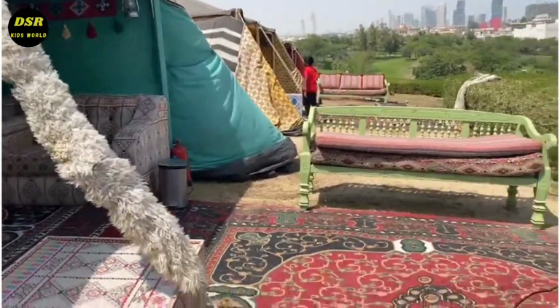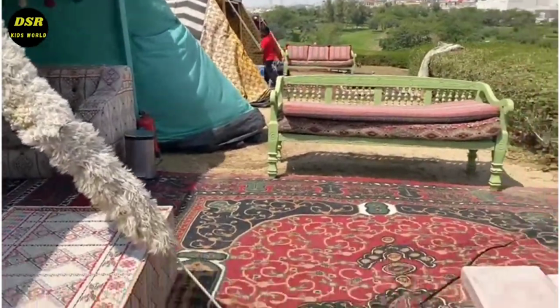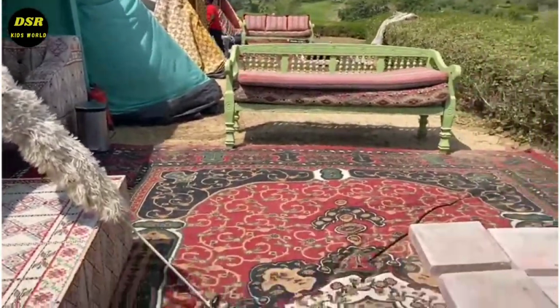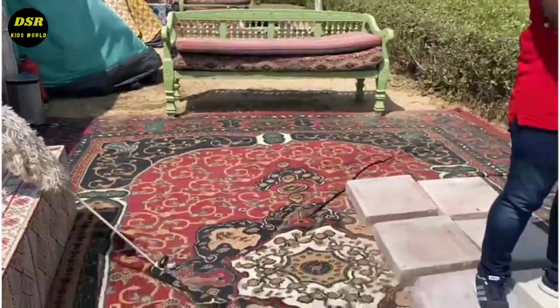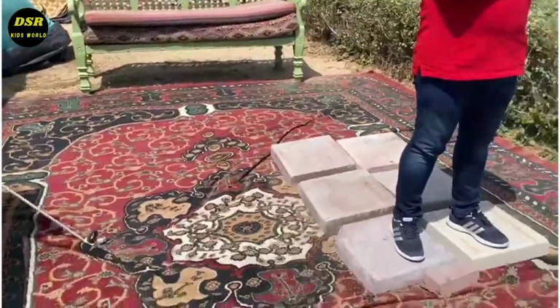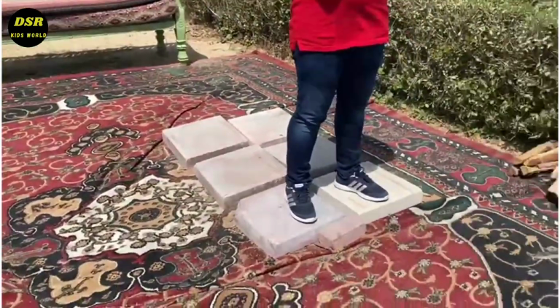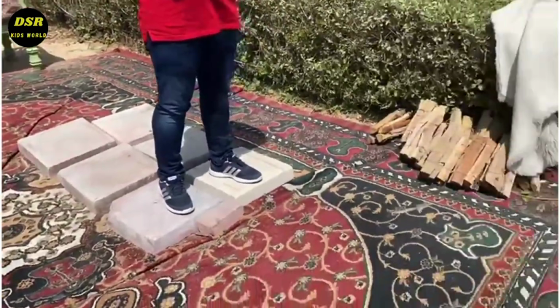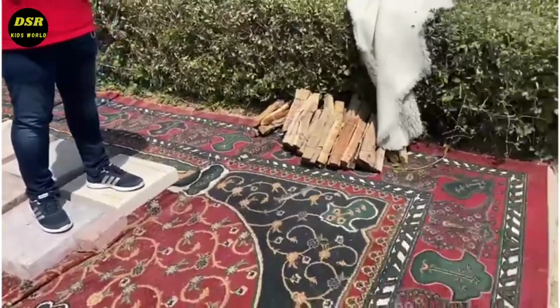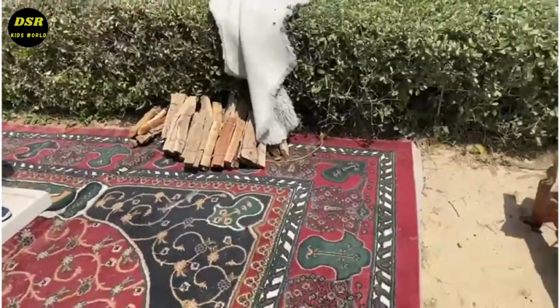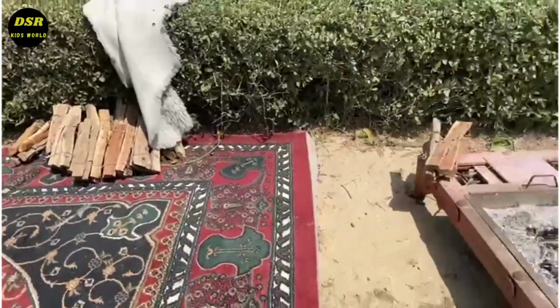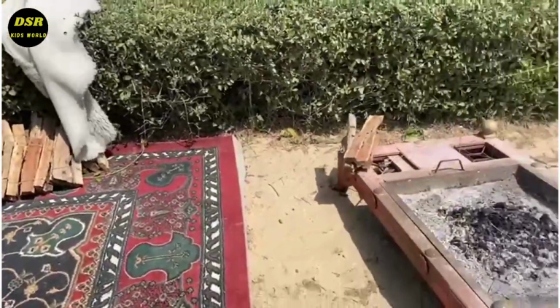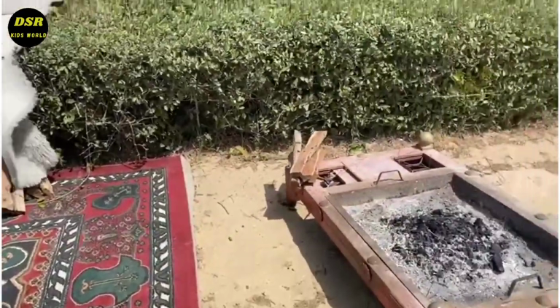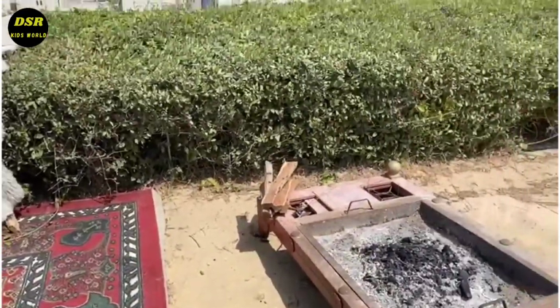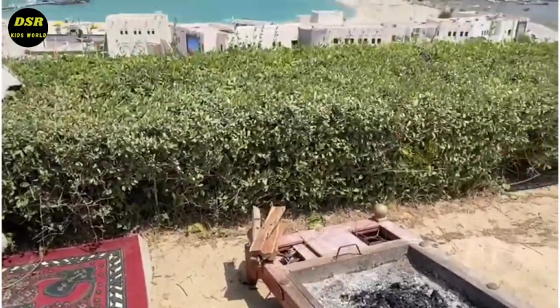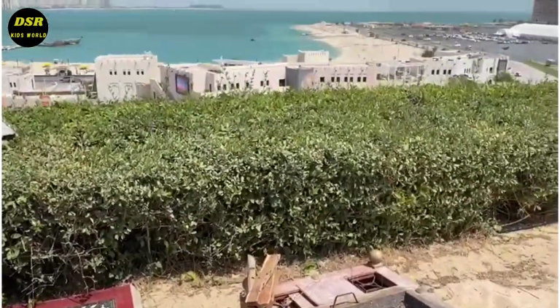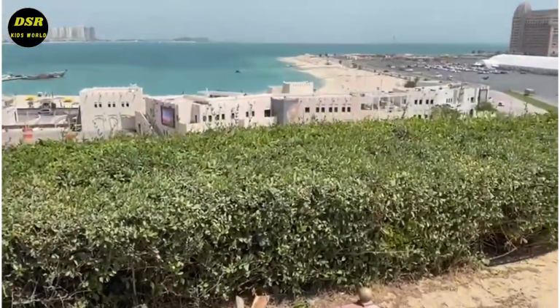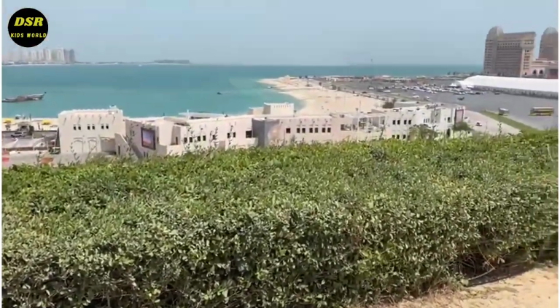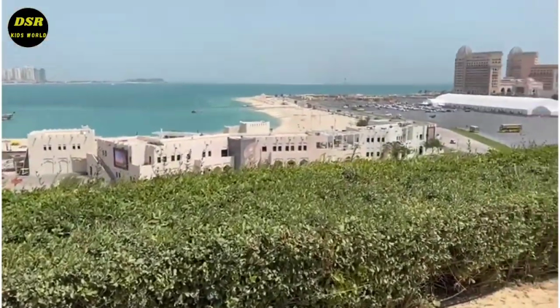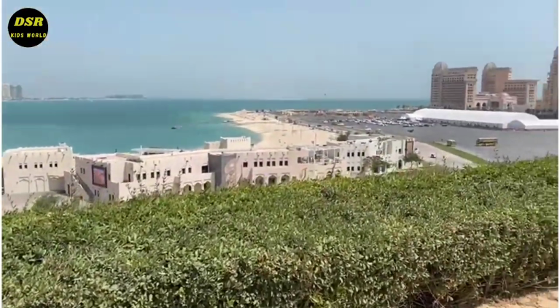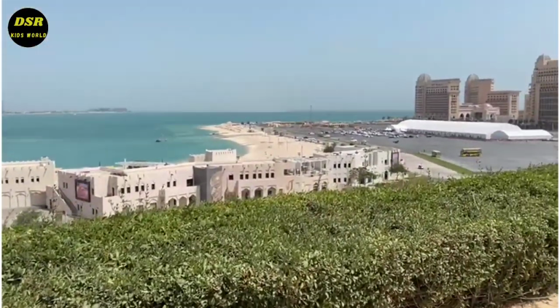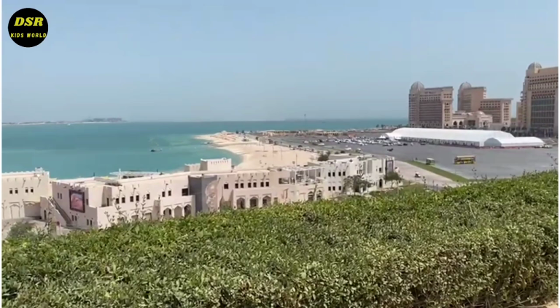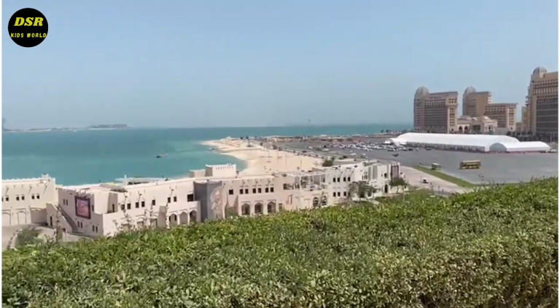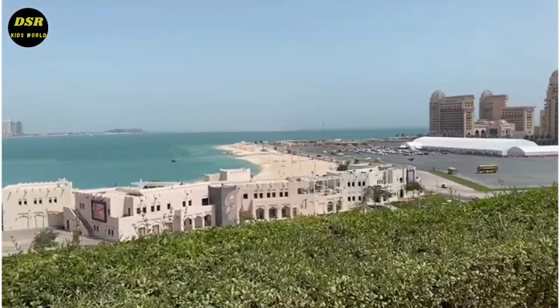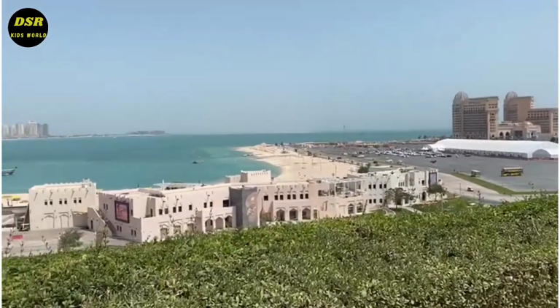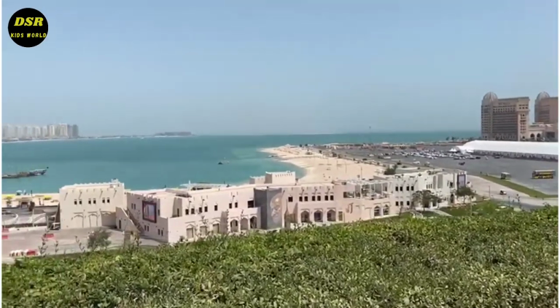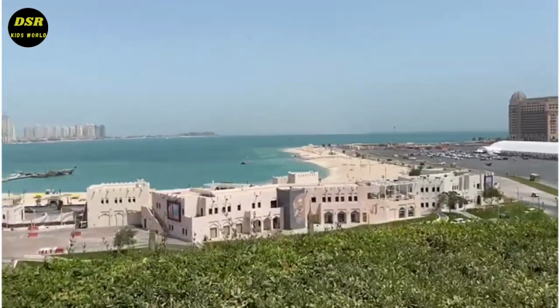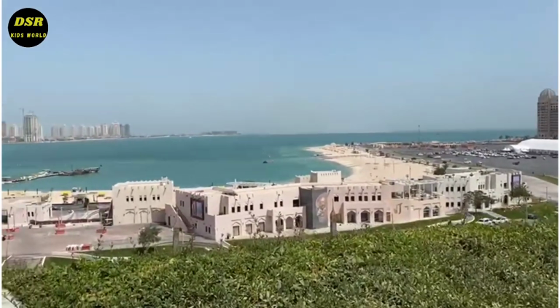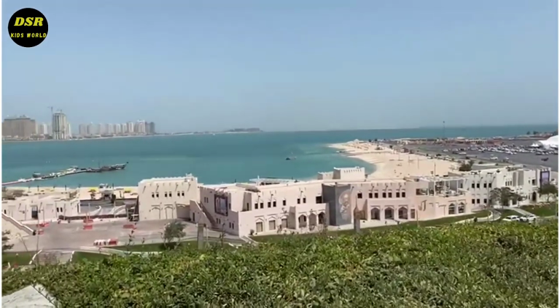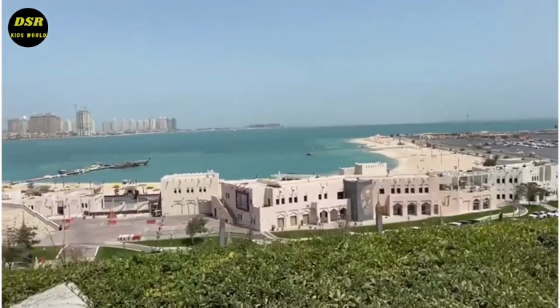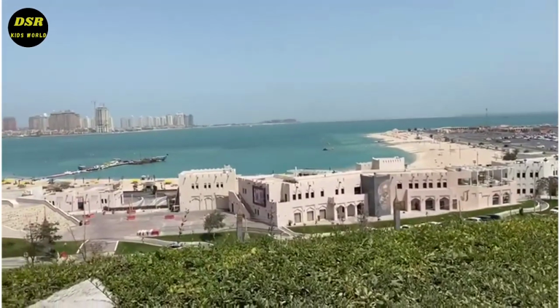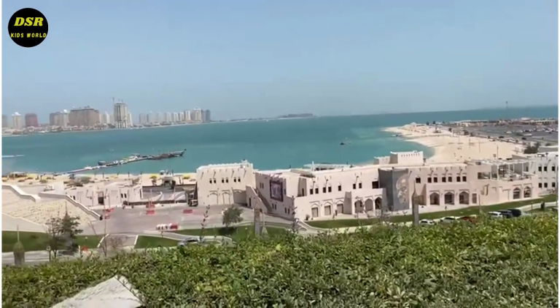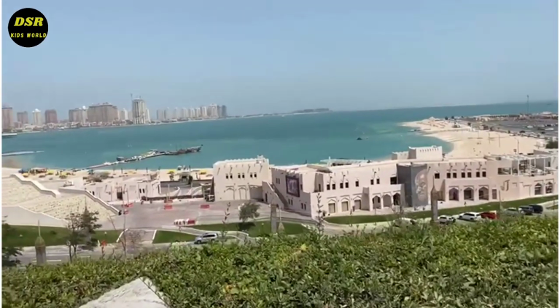We have a very scenic place when we look from here. We can see the beach from here and the wind was so cool and refreshing.